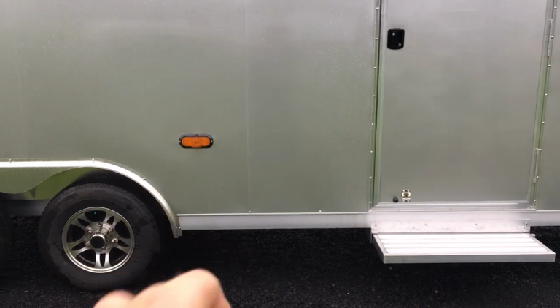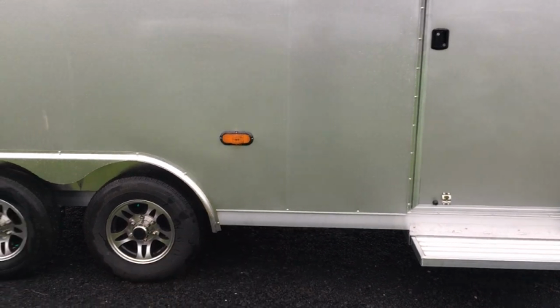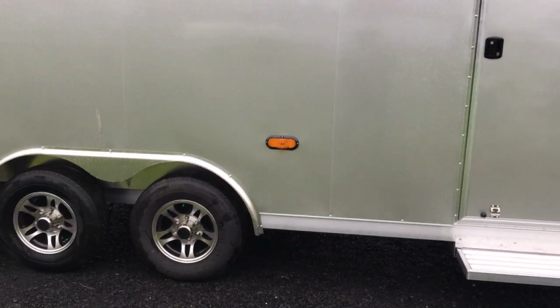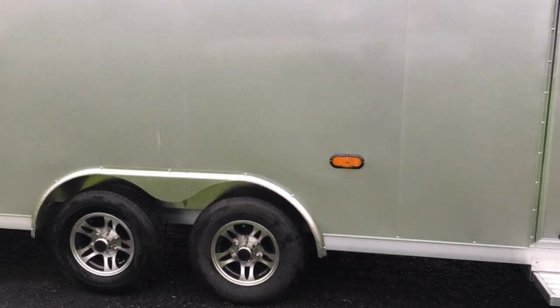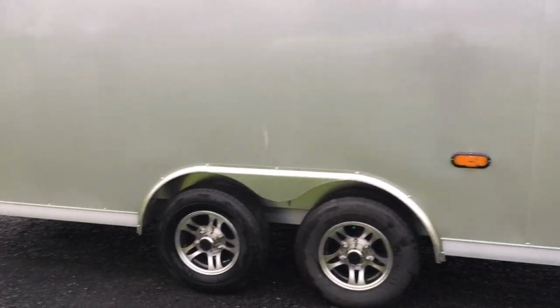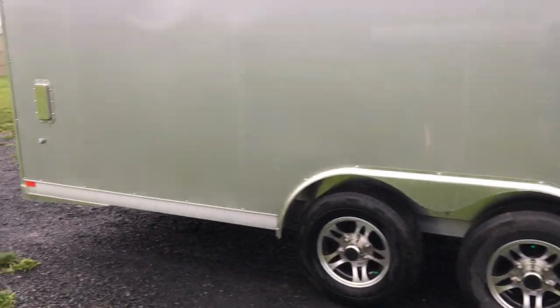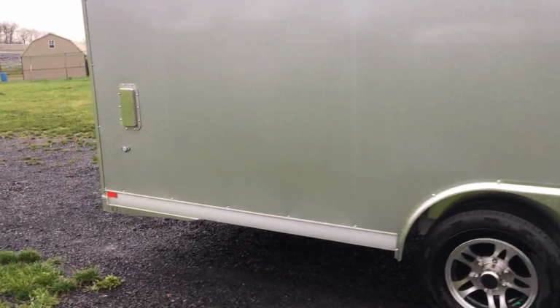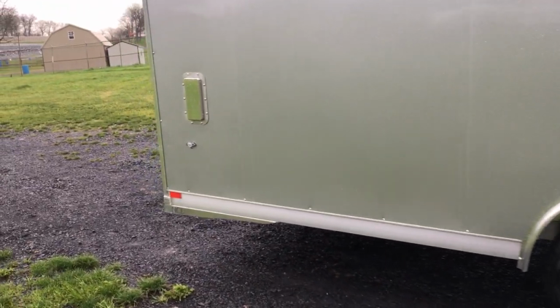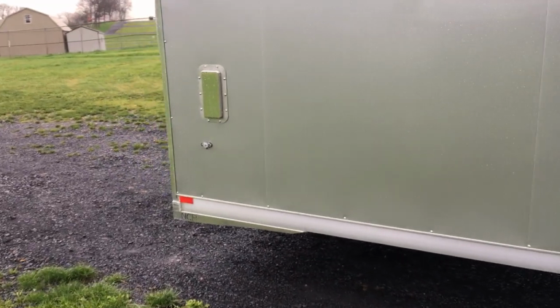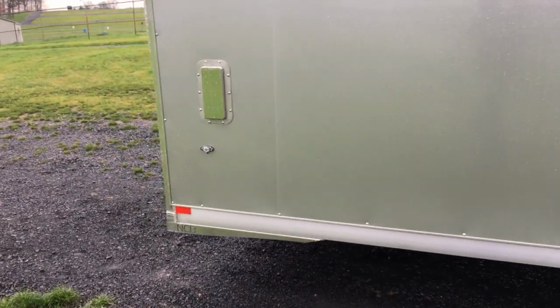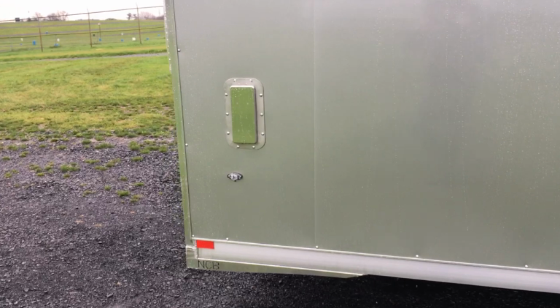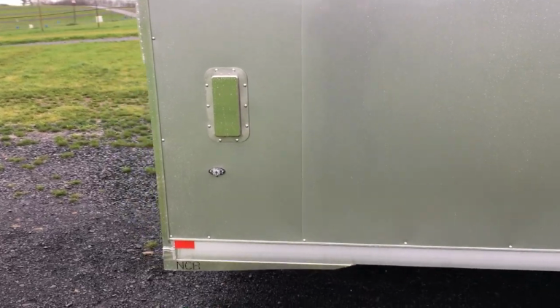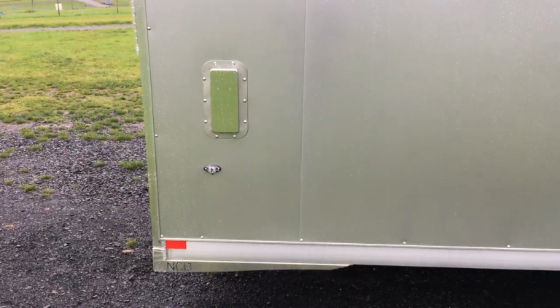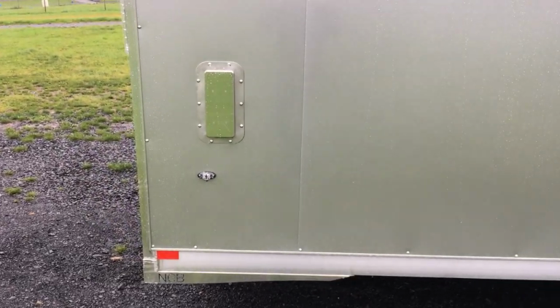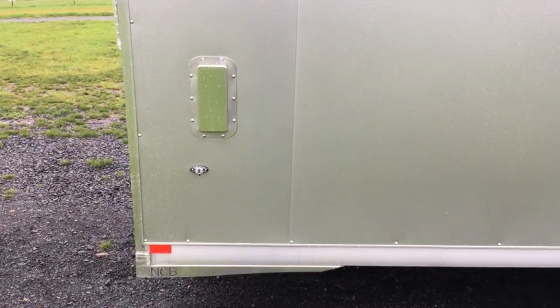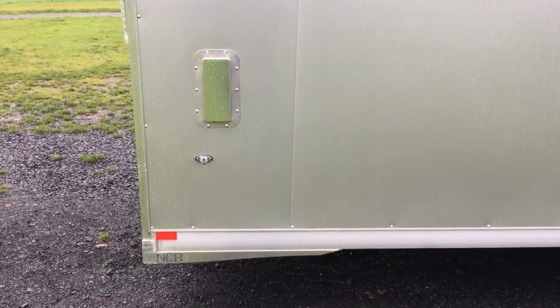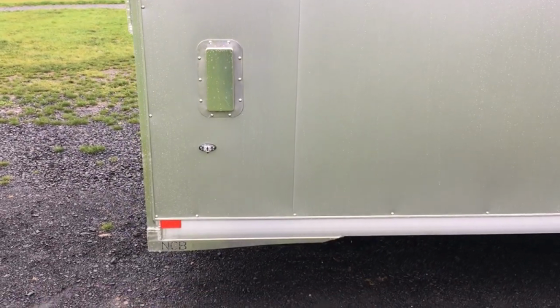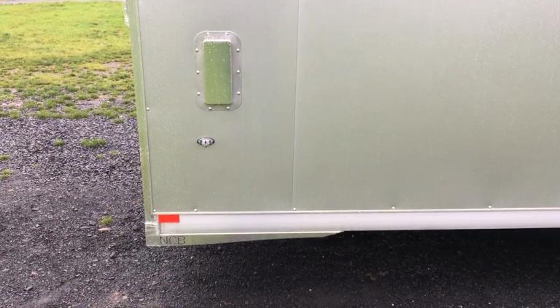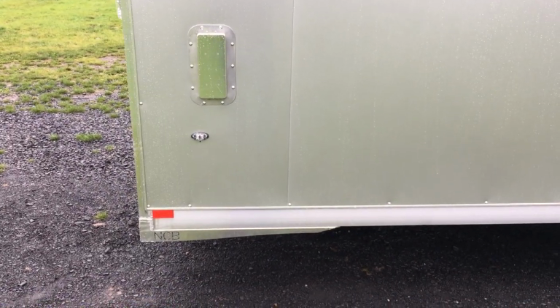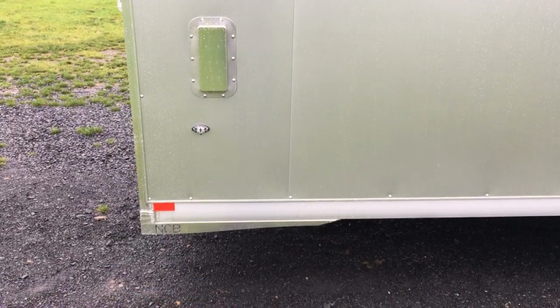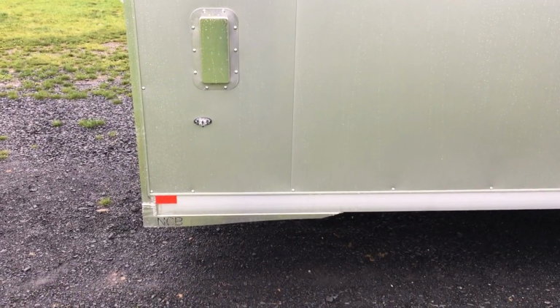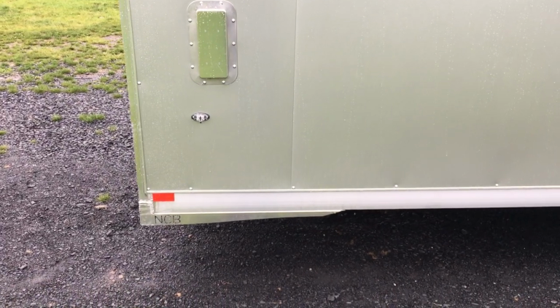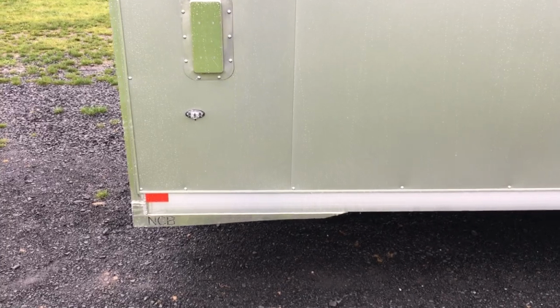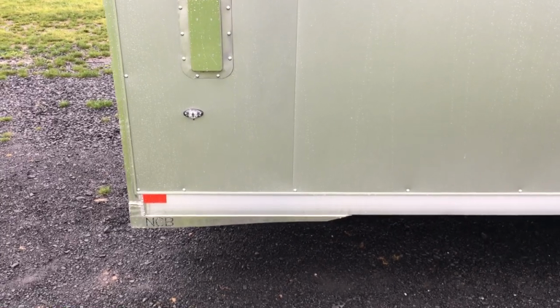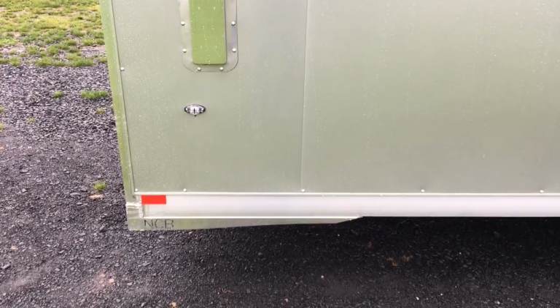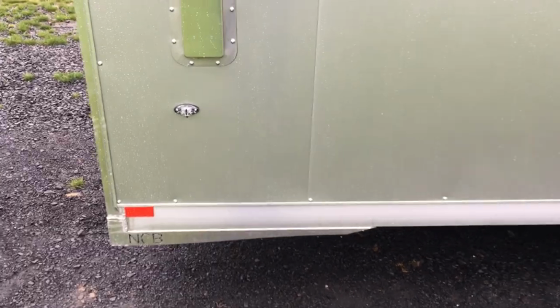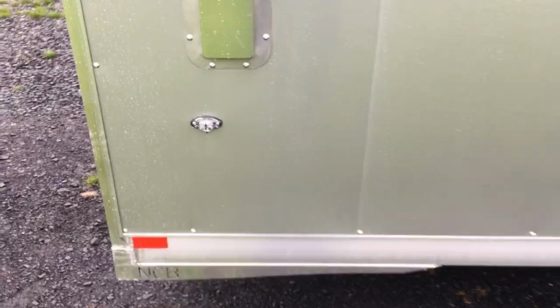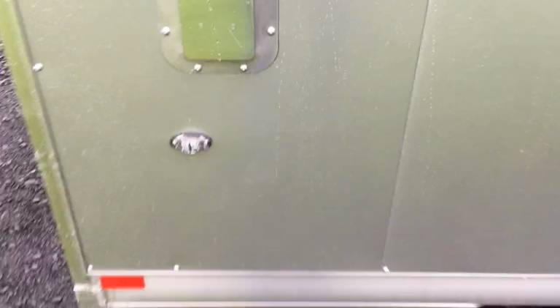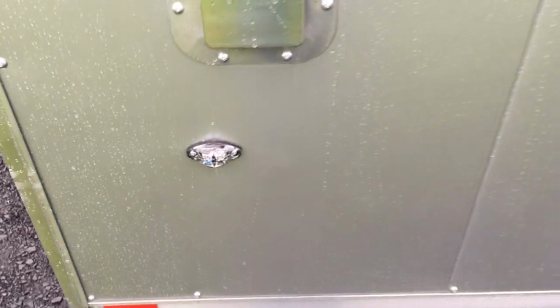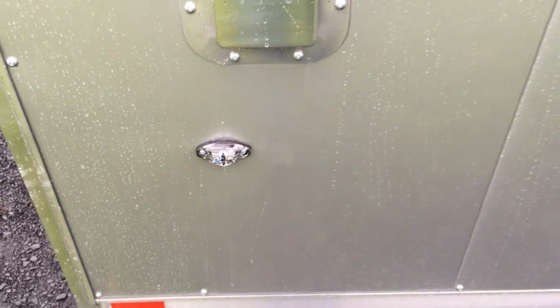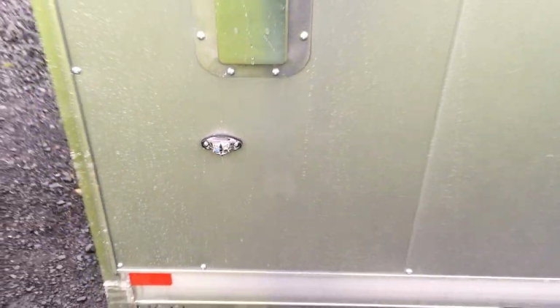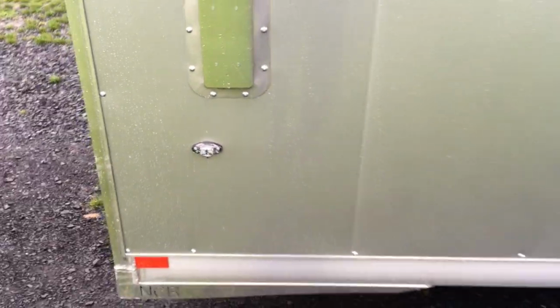Optional midship indicator. Salem vents are optional. The NCB name badging at the back. Notice the clear lens LED lights that they're using.